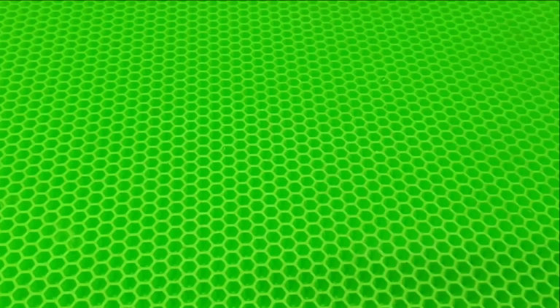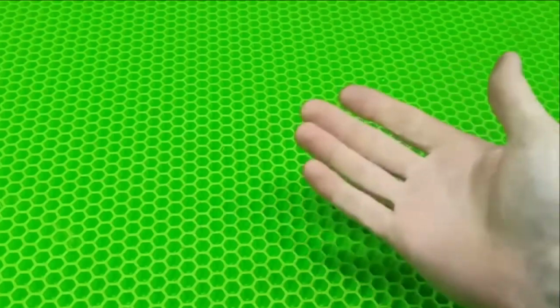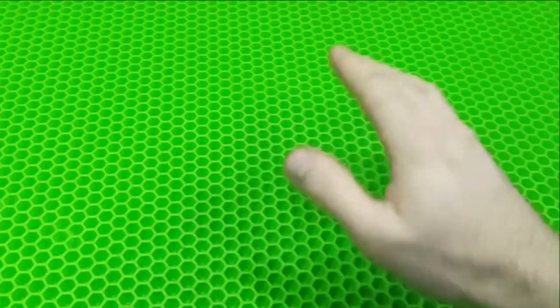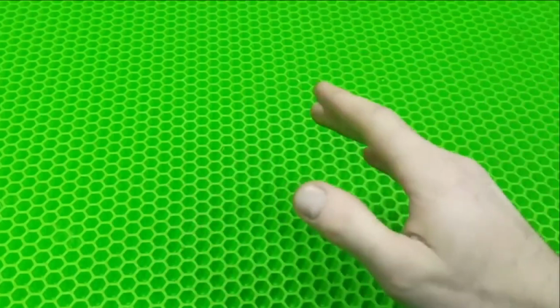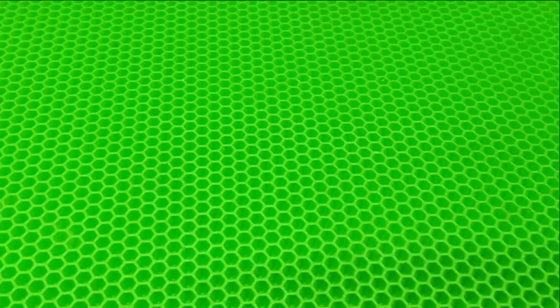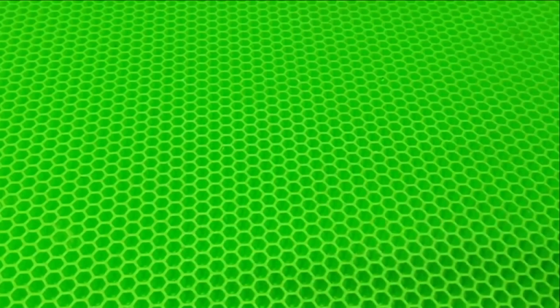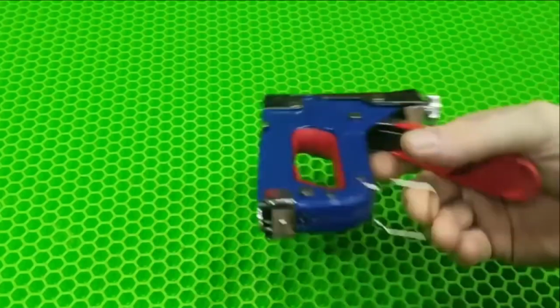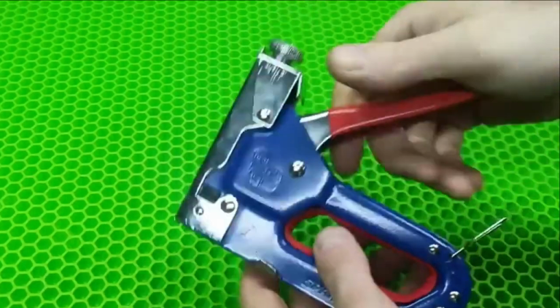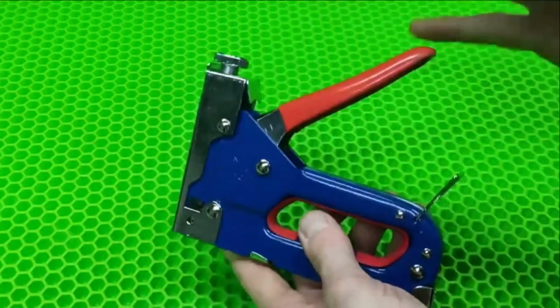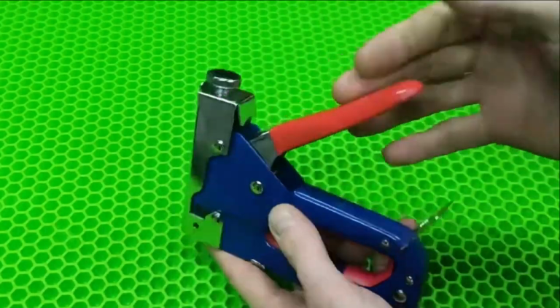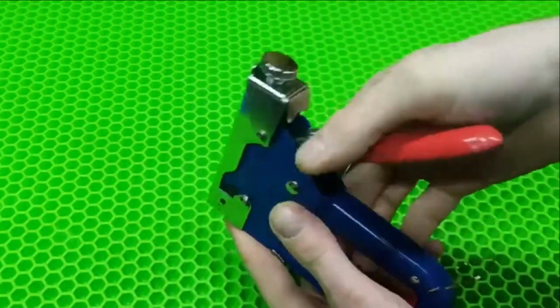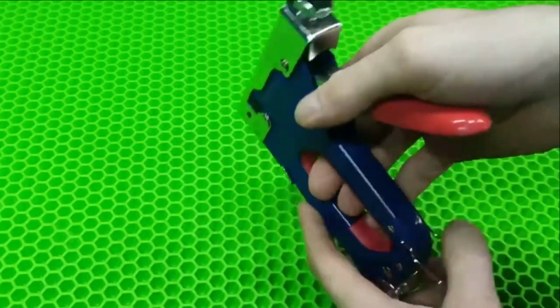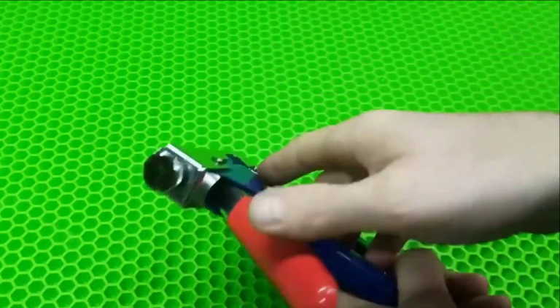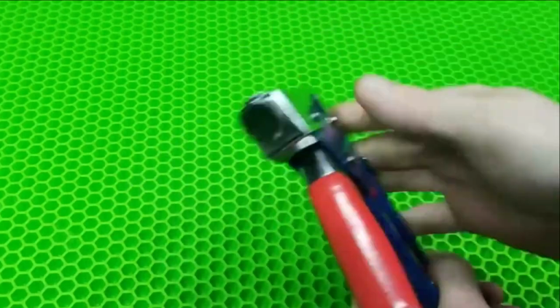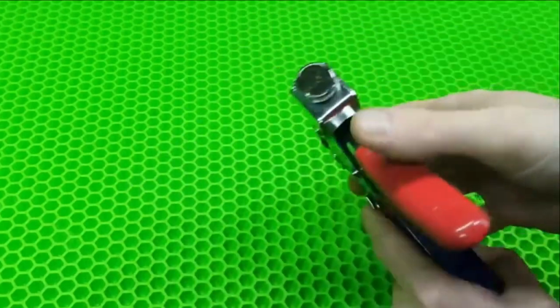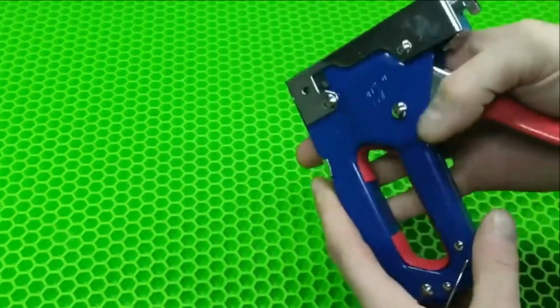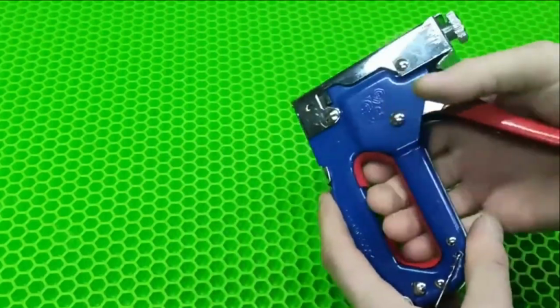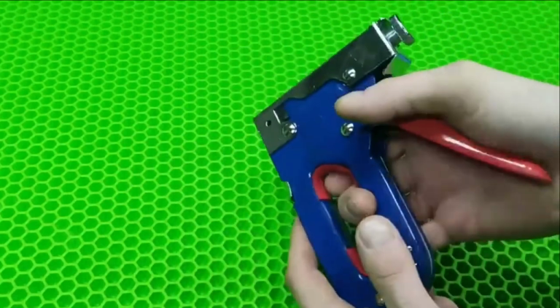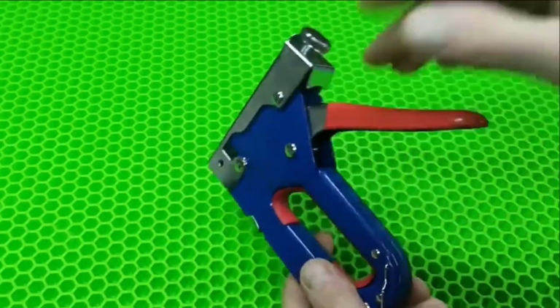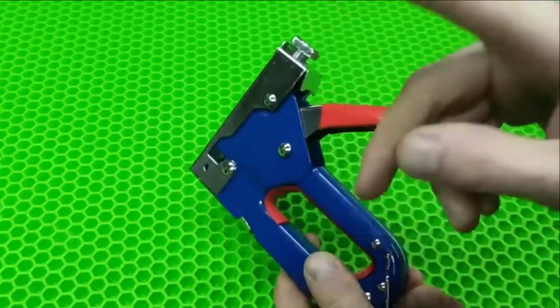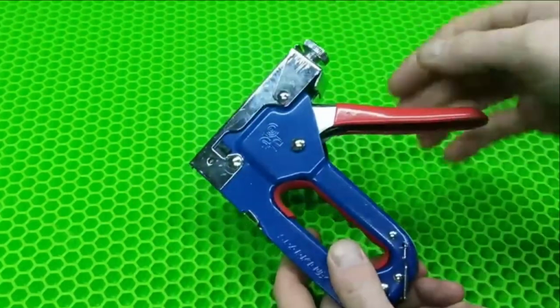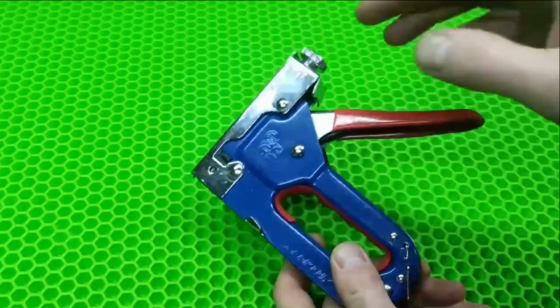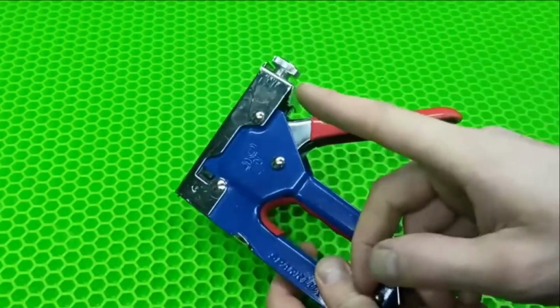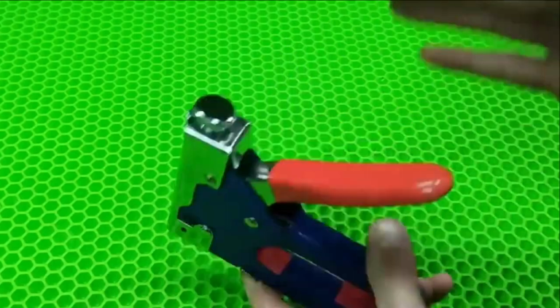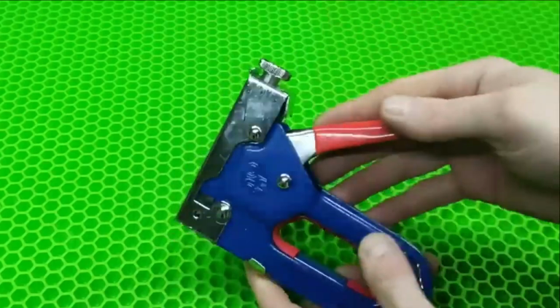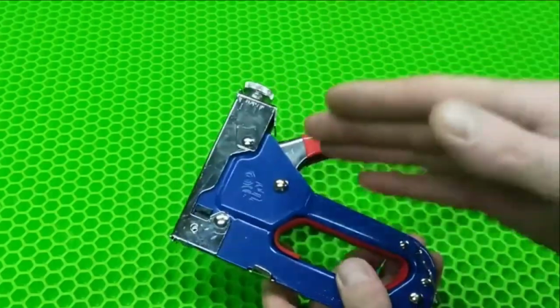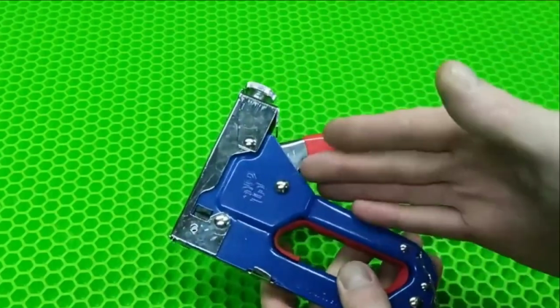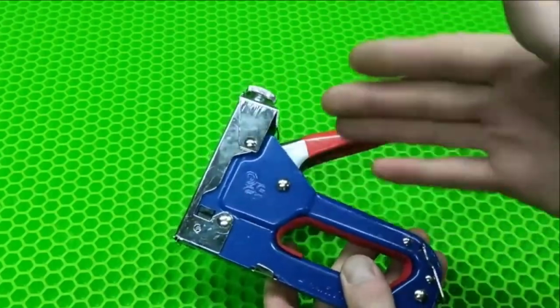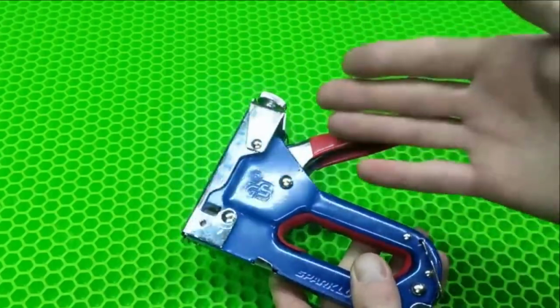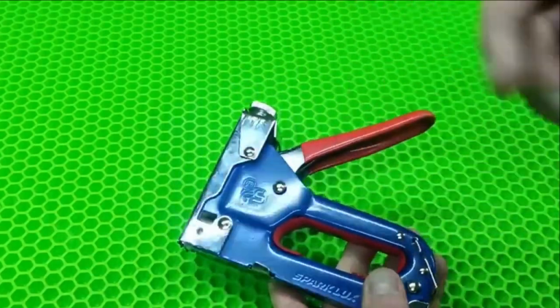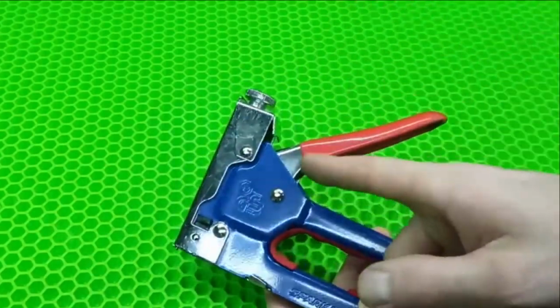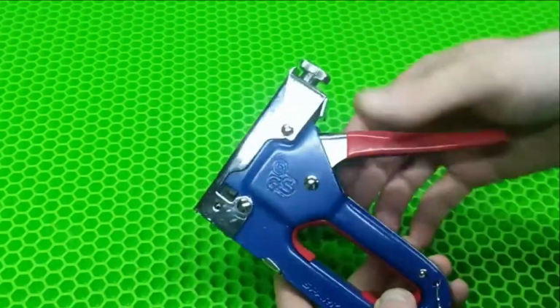A big hello to everyone! If you have a cheap stapler laying around and it's not working, don't hurry to throw it away. I will show you what new tool can be made out of such a stapler.